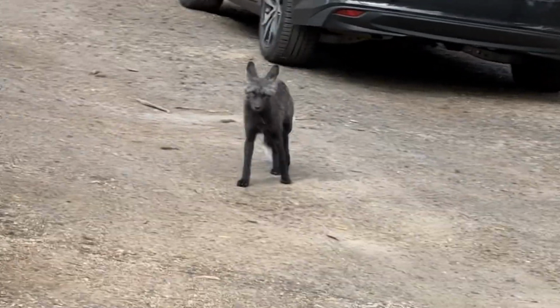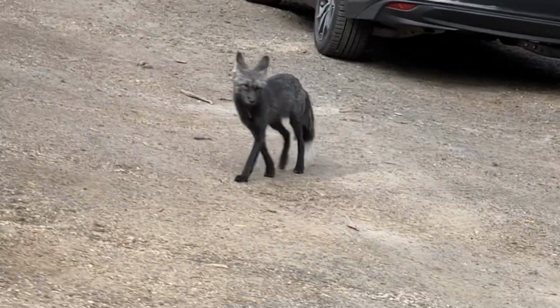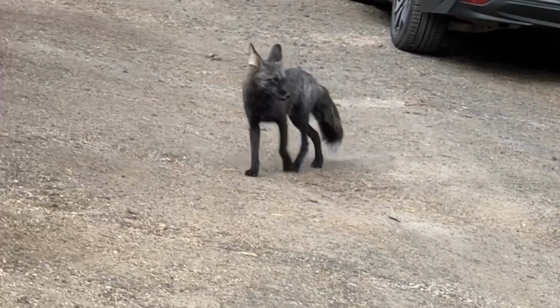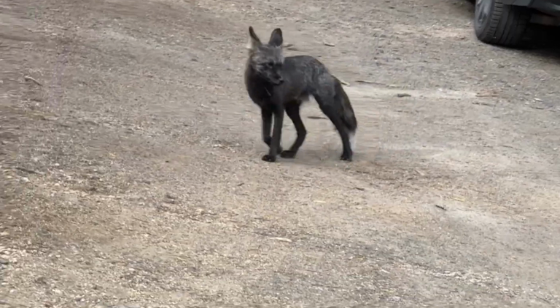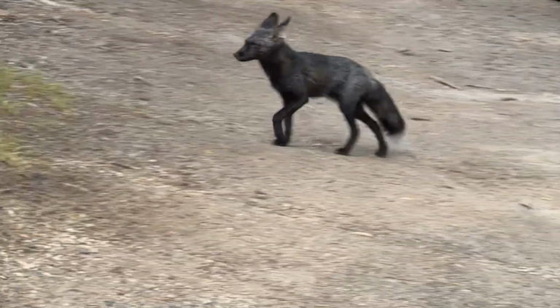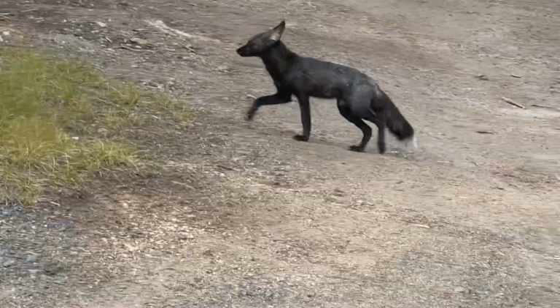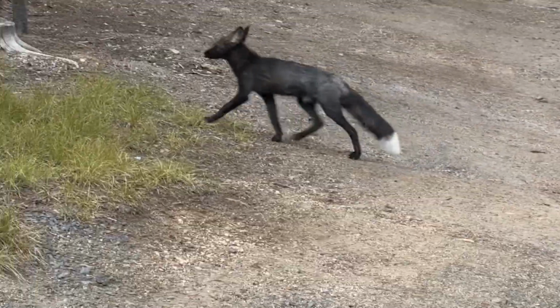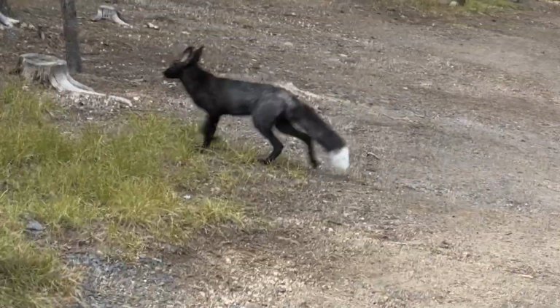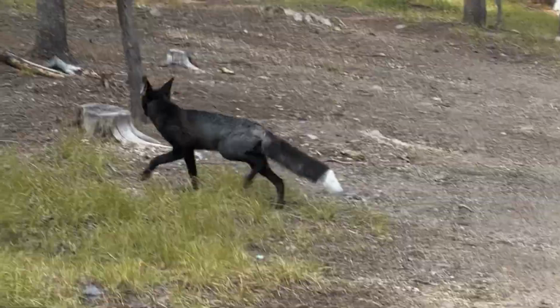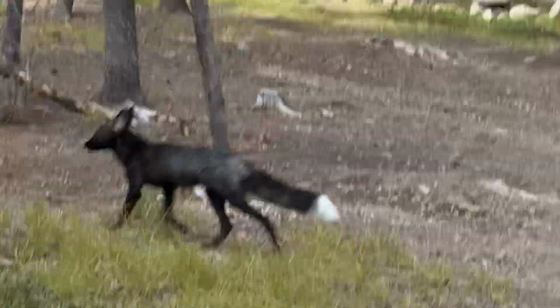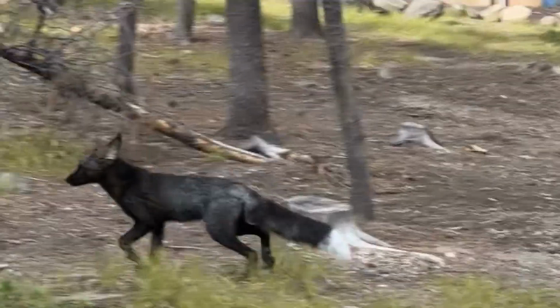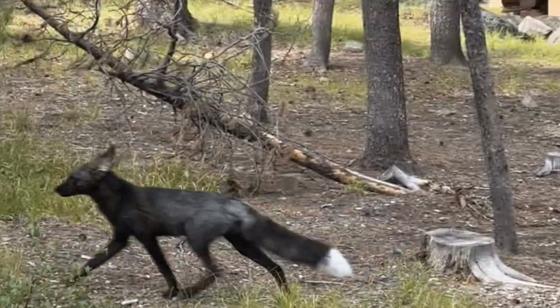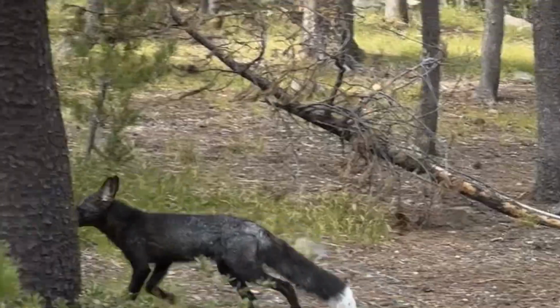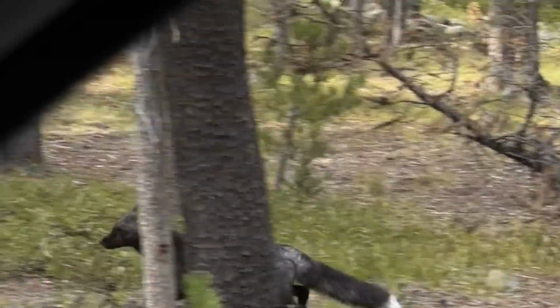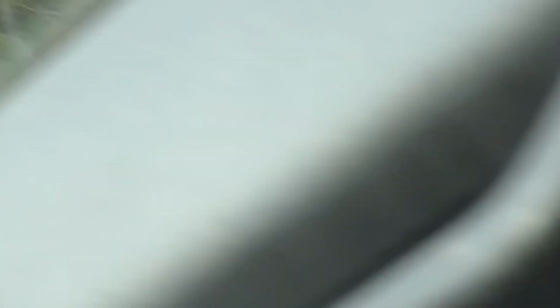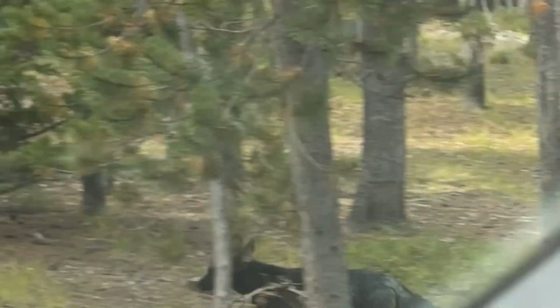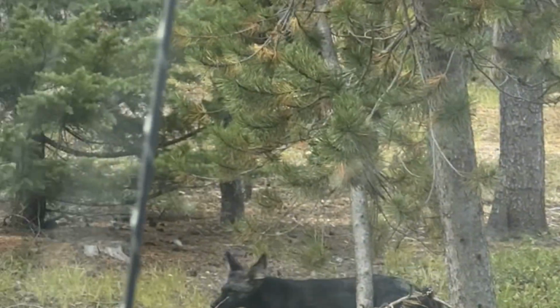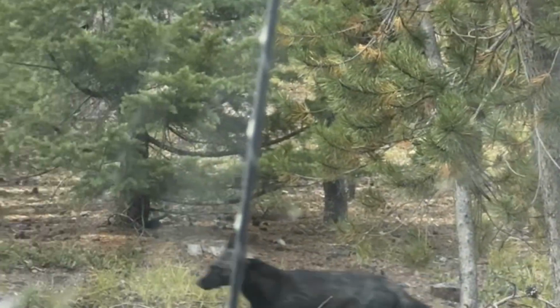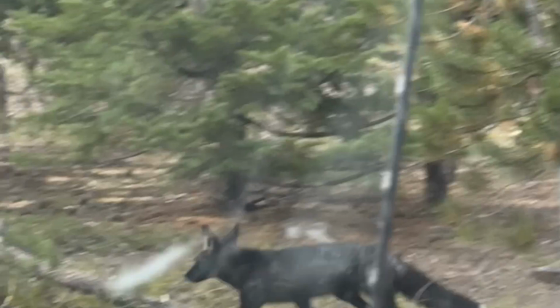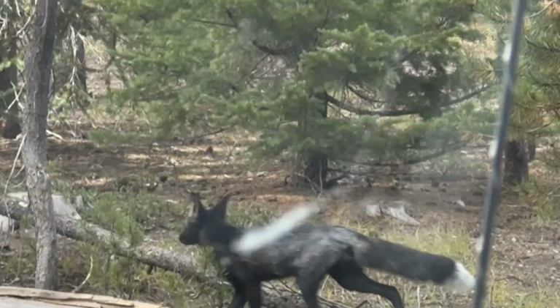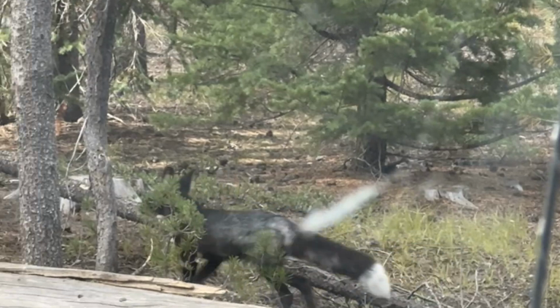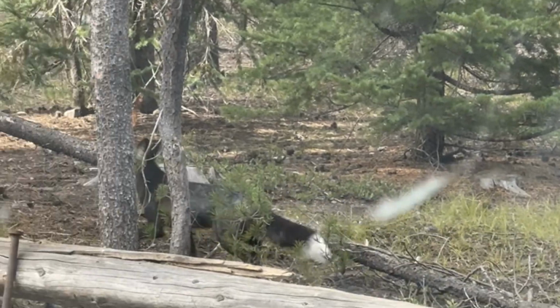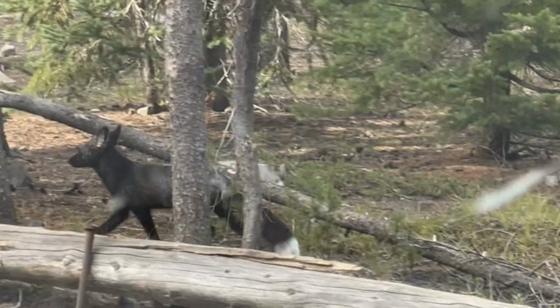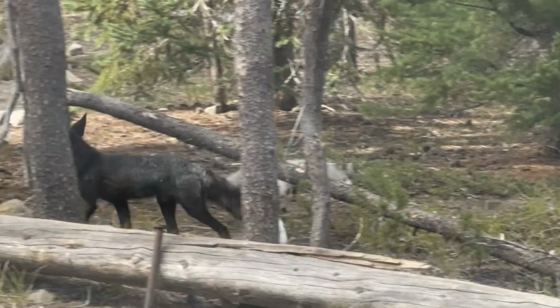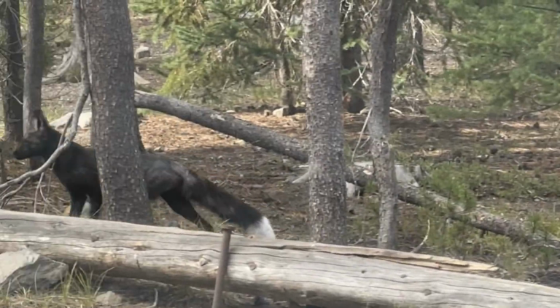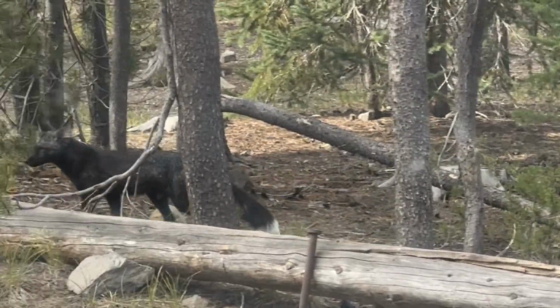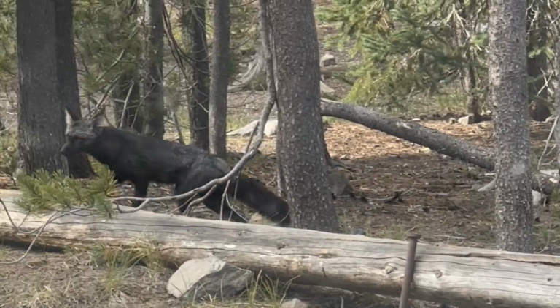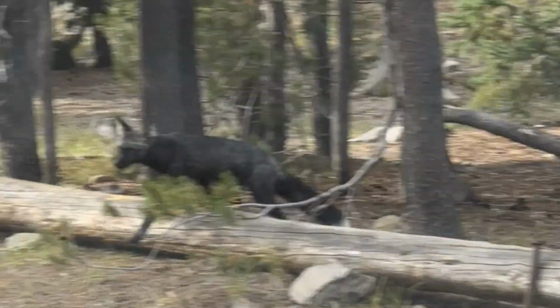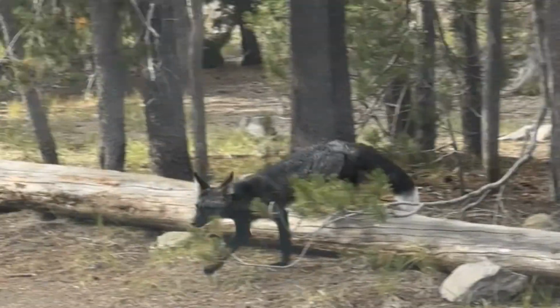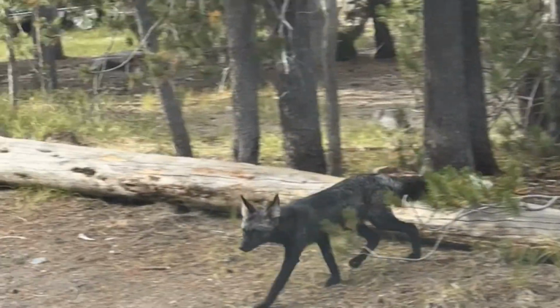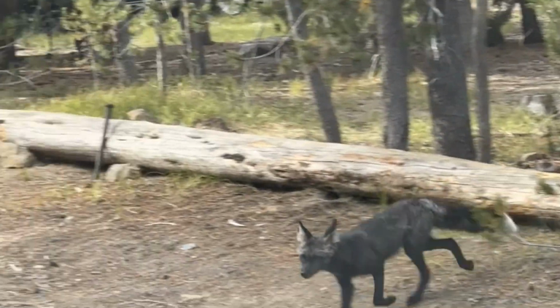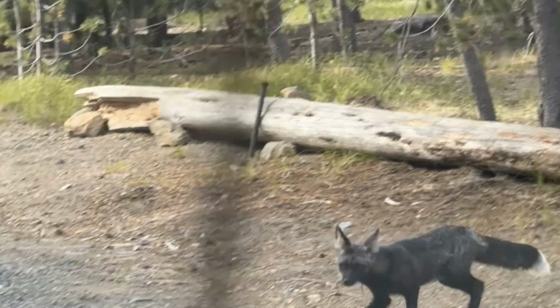Contact the Oregon Department of Fish and Wildlife if you're interested in helping study the range and distribution of Sierra Nevada red foxes. Brooks Snavely, Central Oregon Daily News.